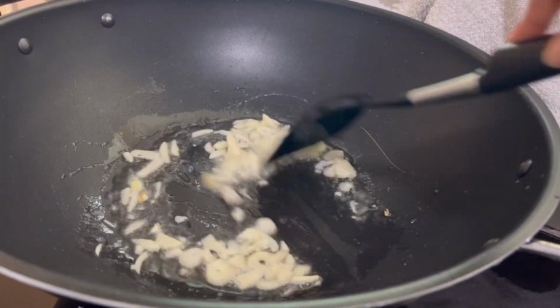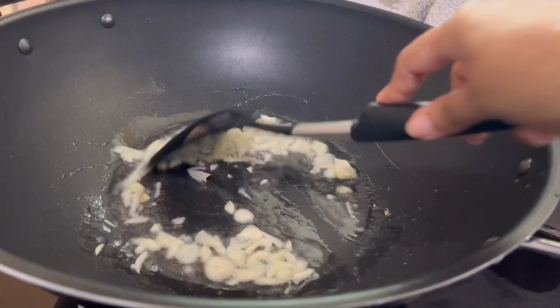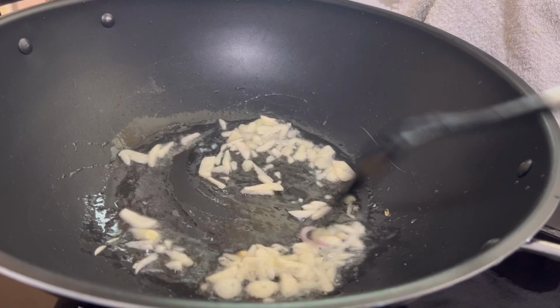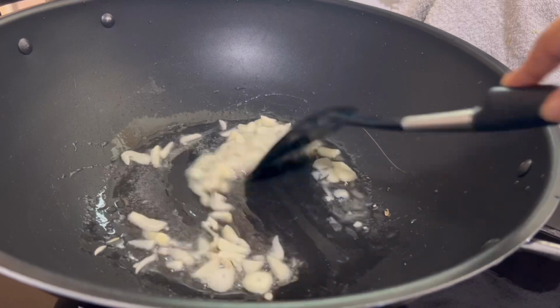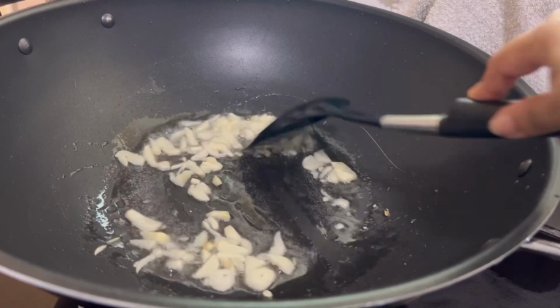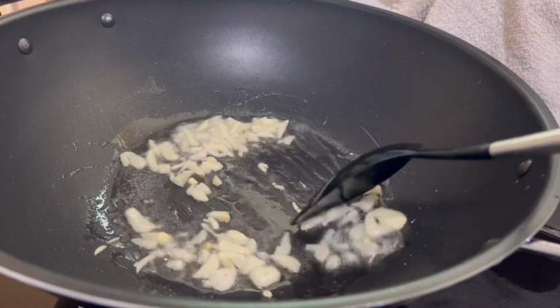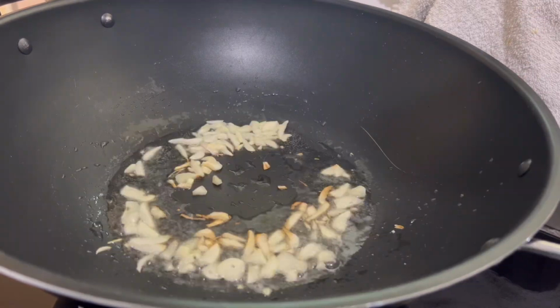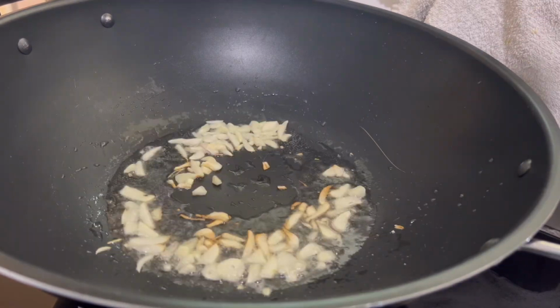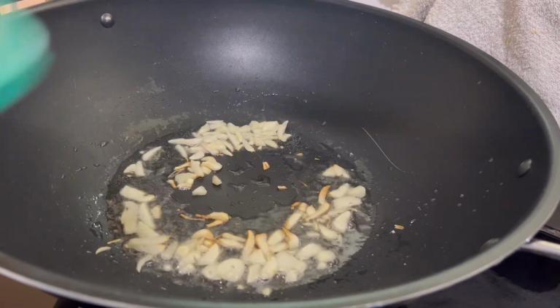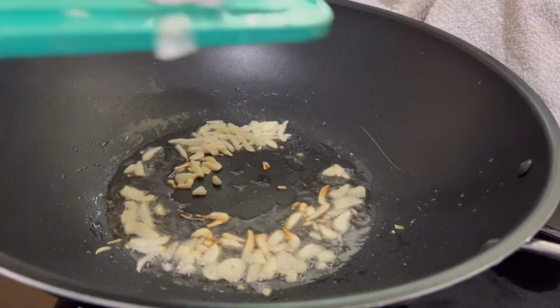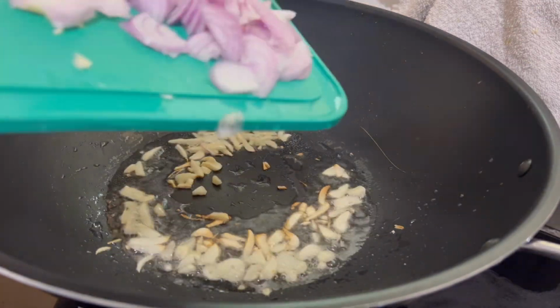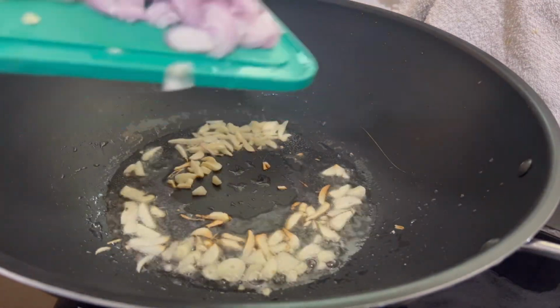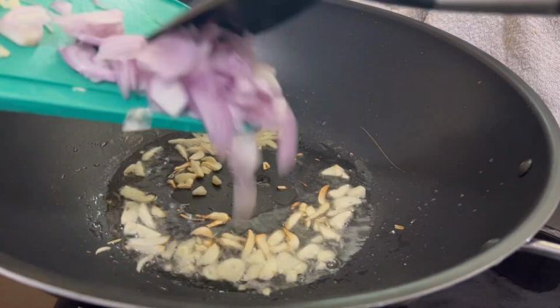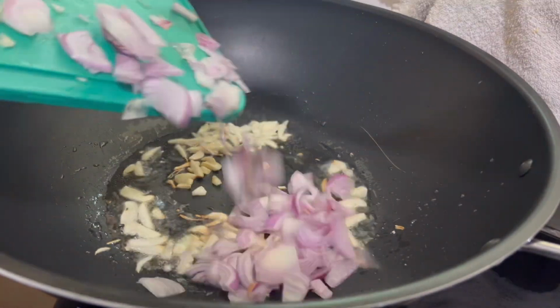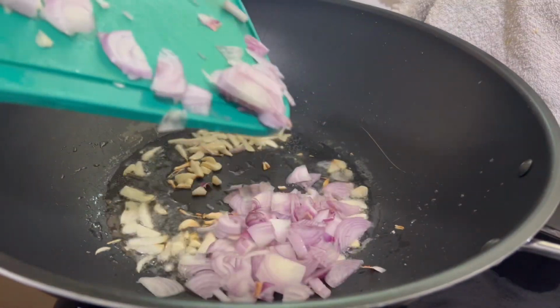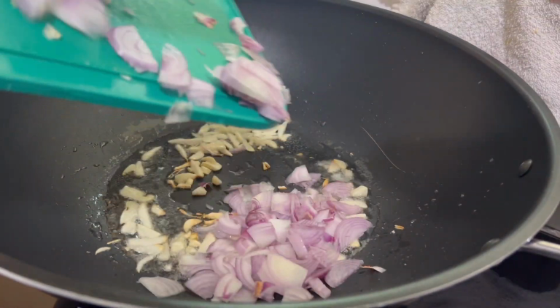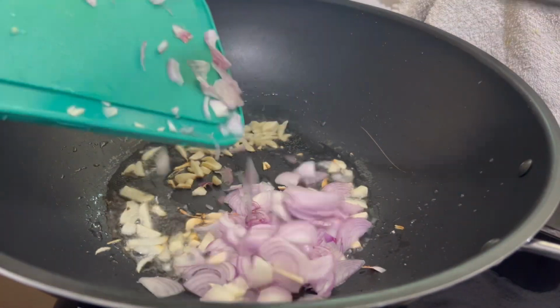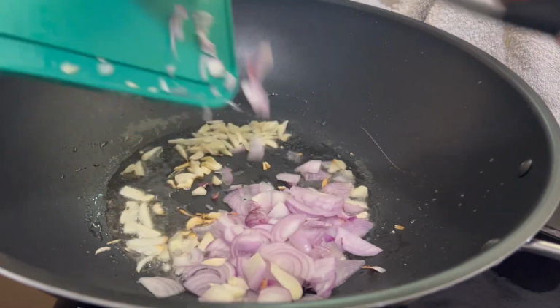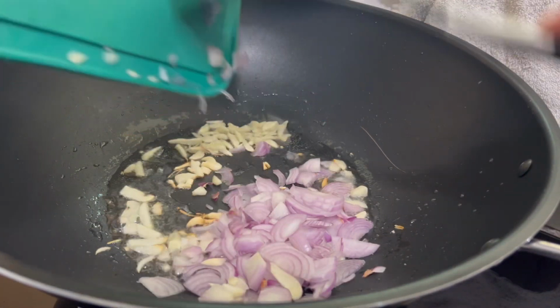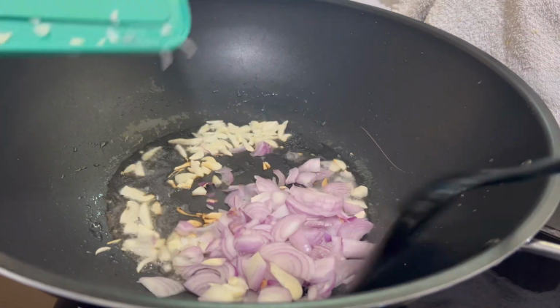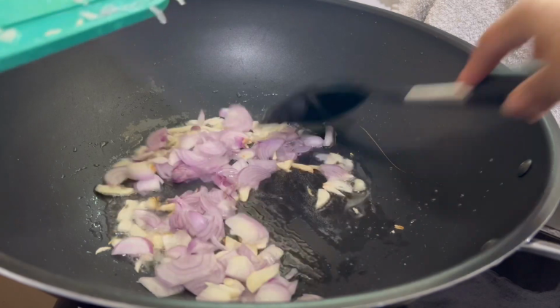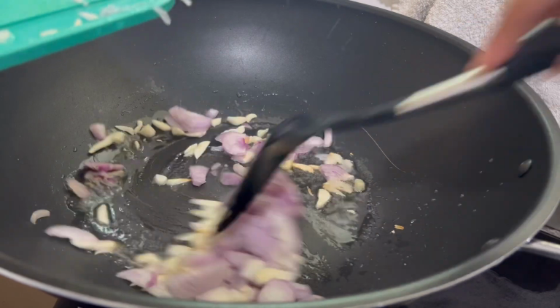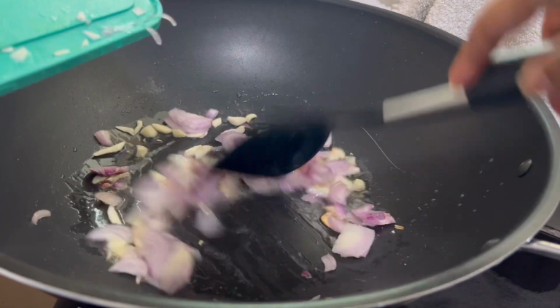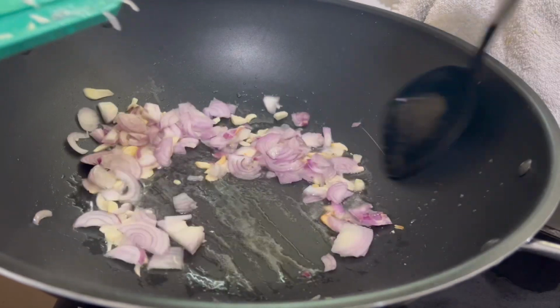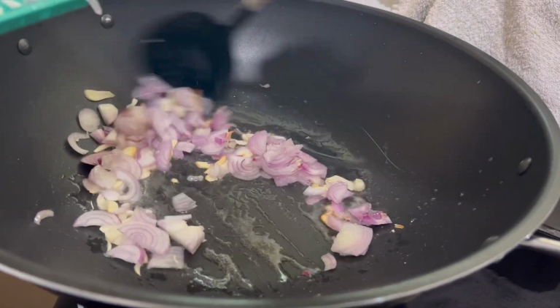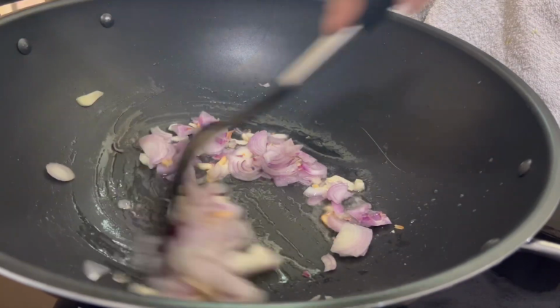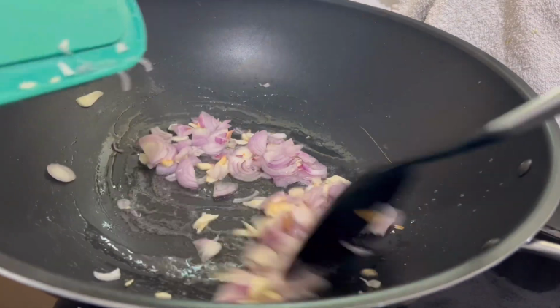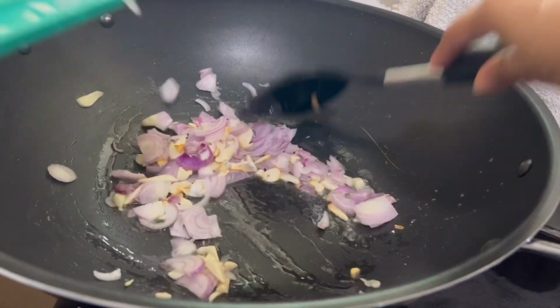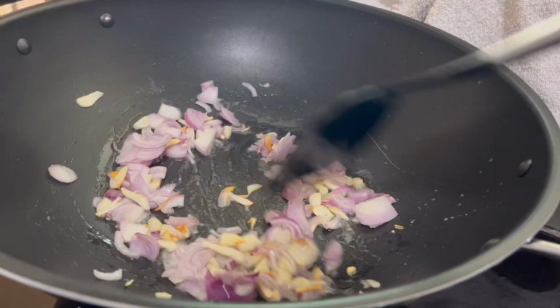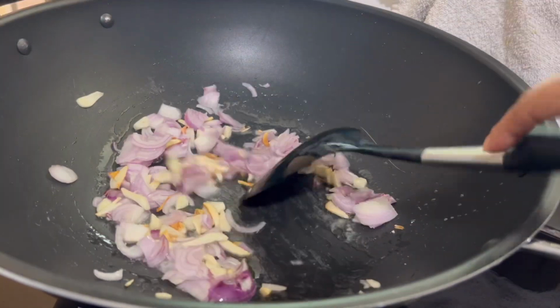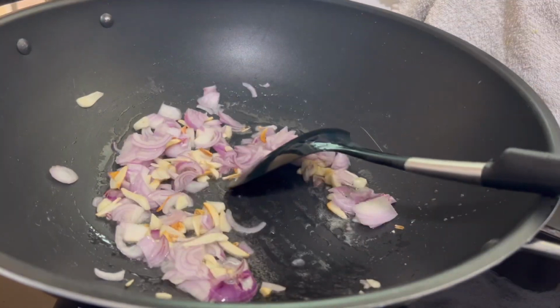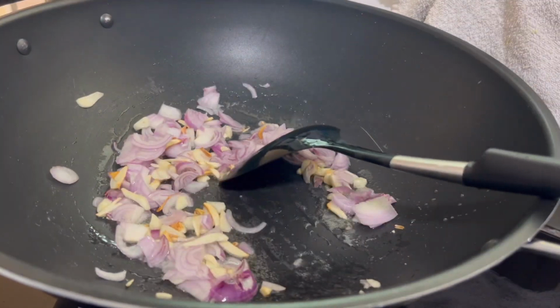I am going to slice garlic with a good aroma for the fried rice. Then I will slice 2 medium-sized onions.